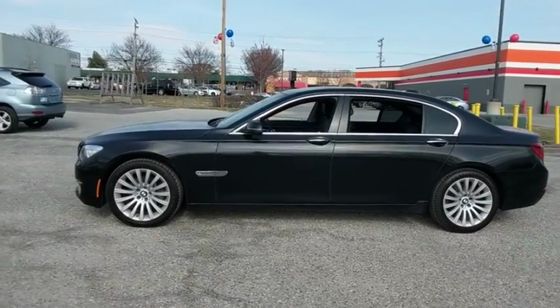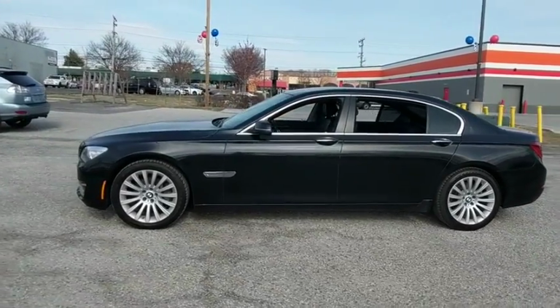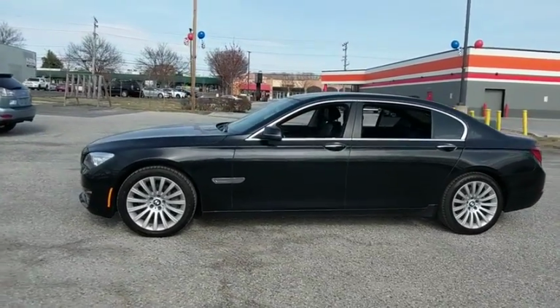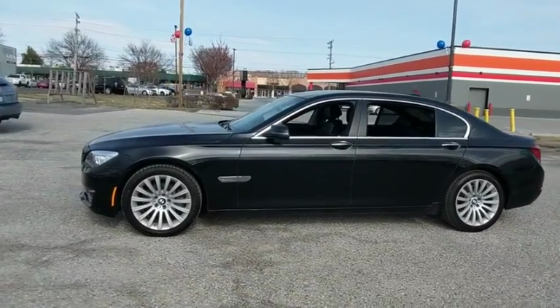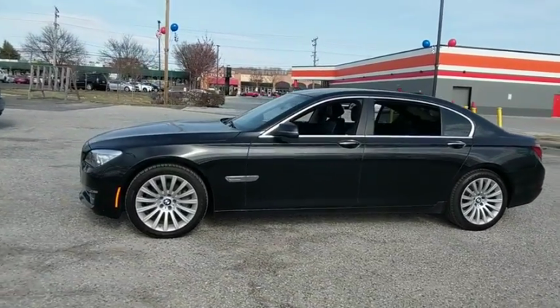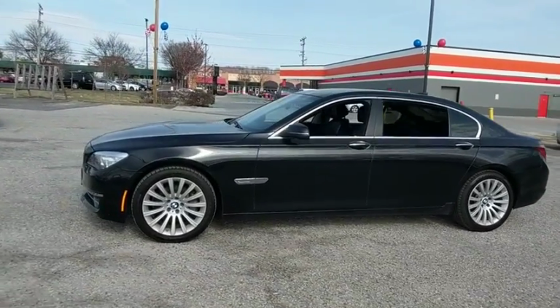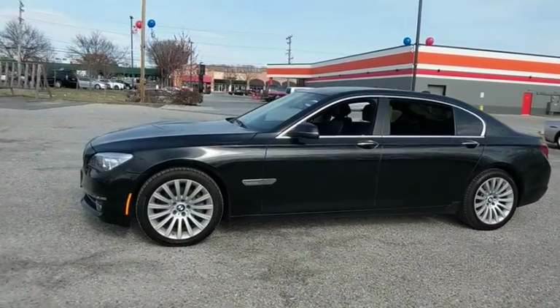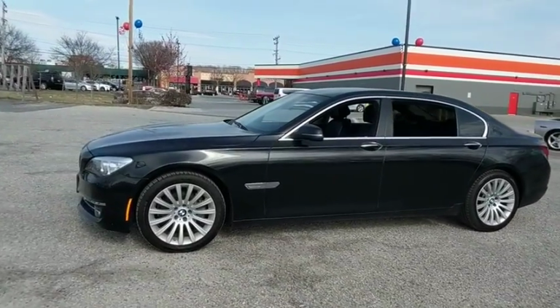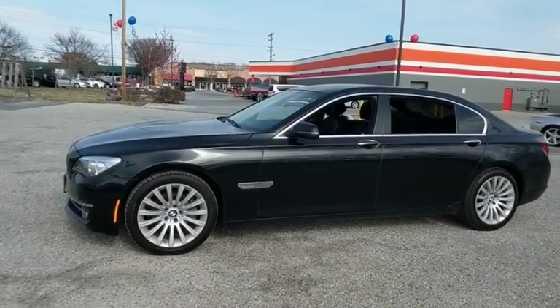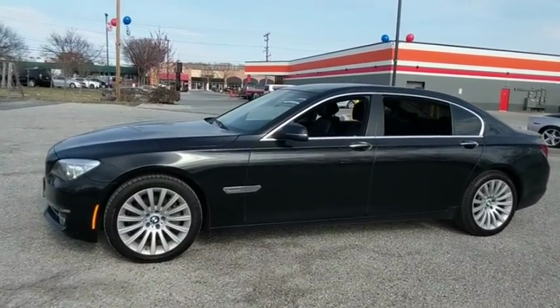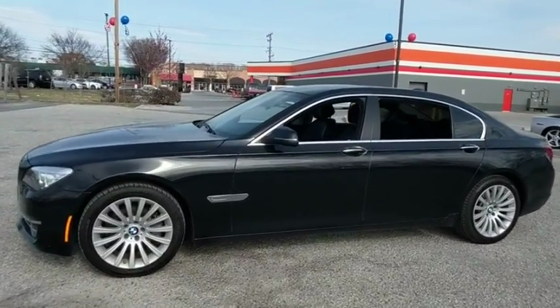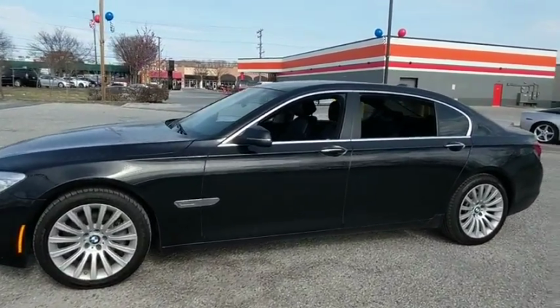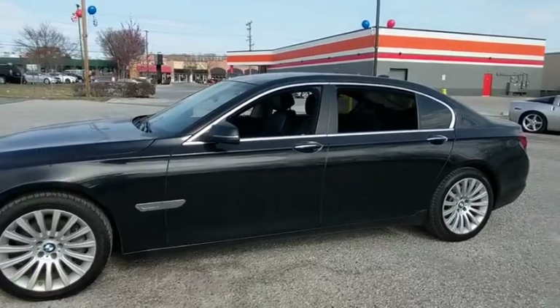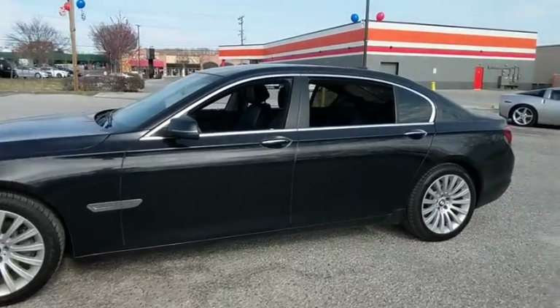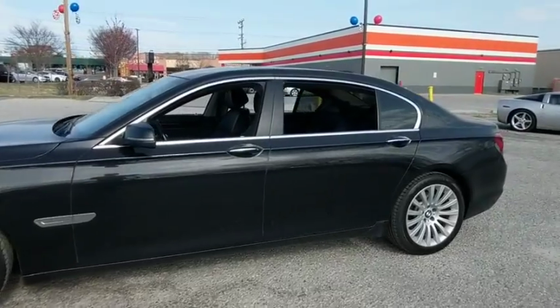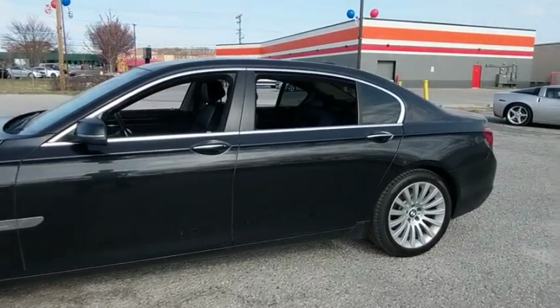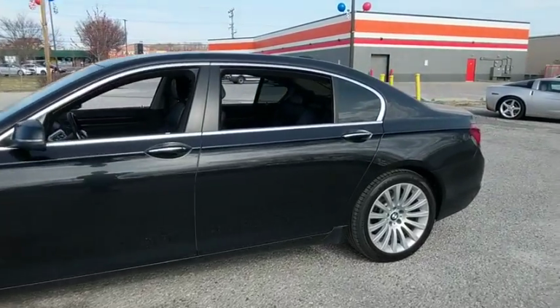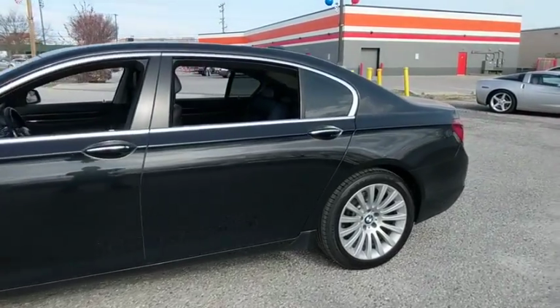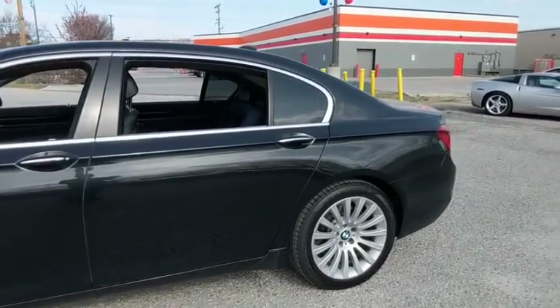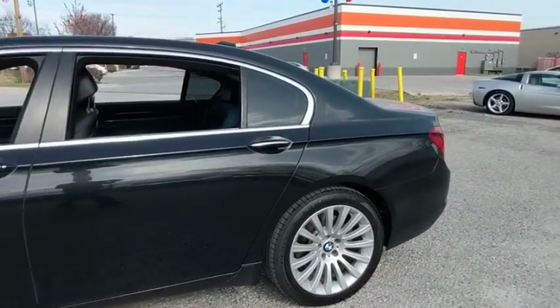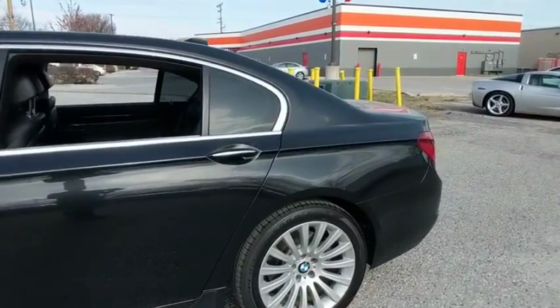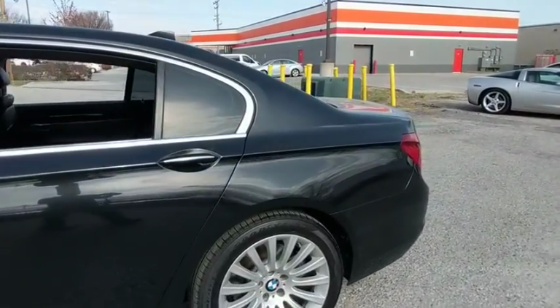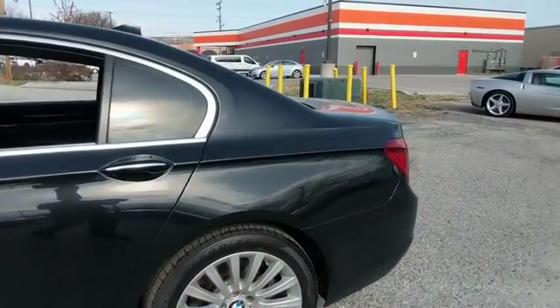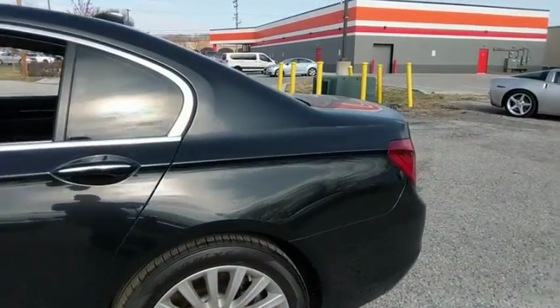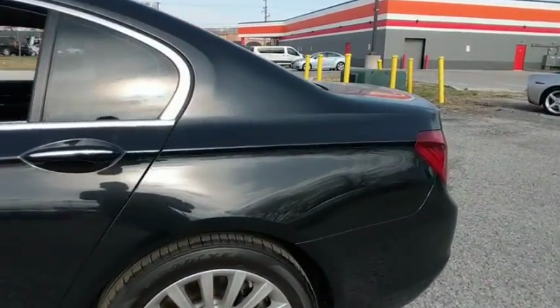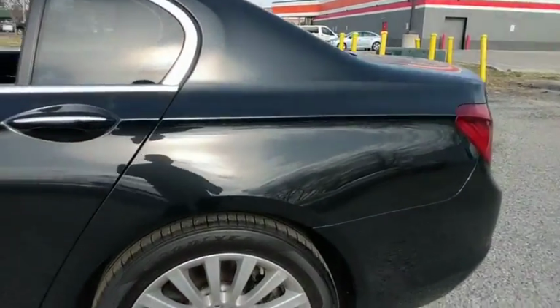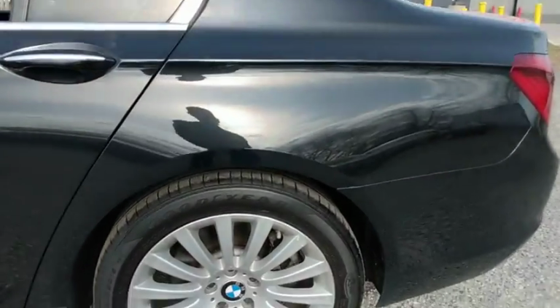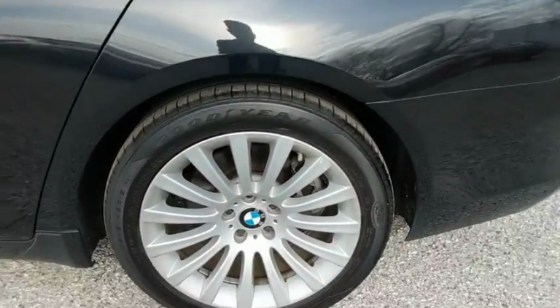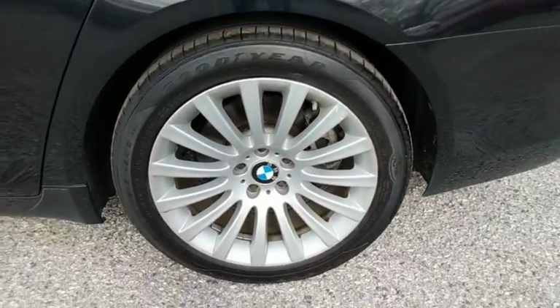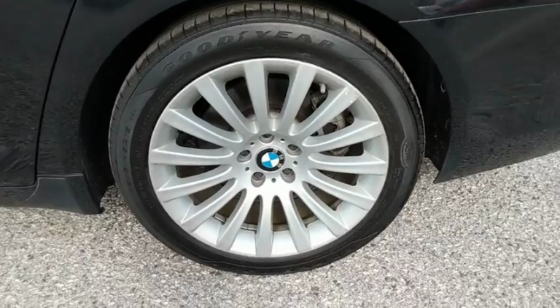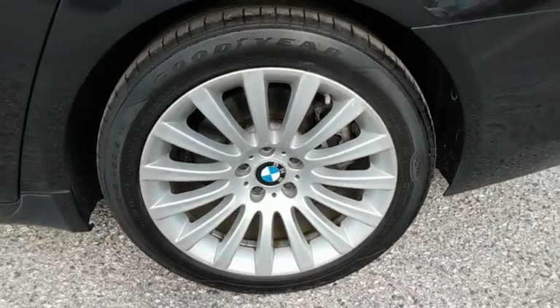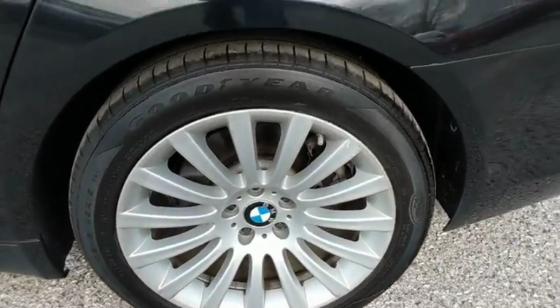Active suspension system, universal garage door opener, fog lights, power windows, security system, heated steering wheel, rear window defroster, trip computer.